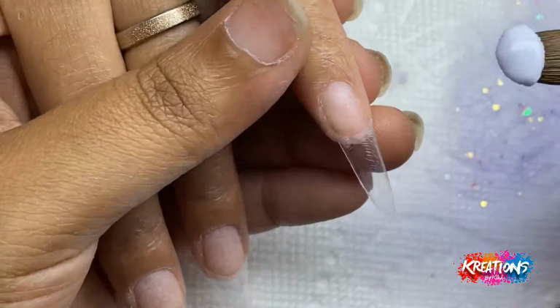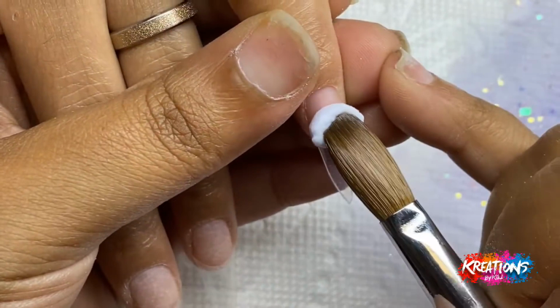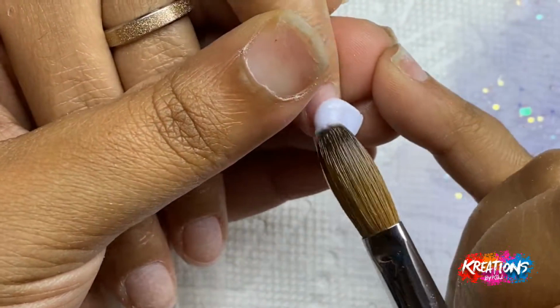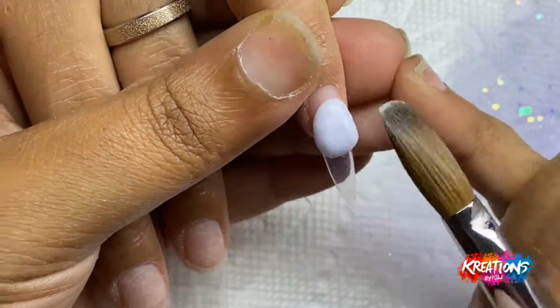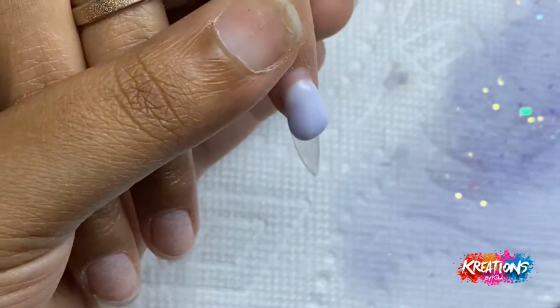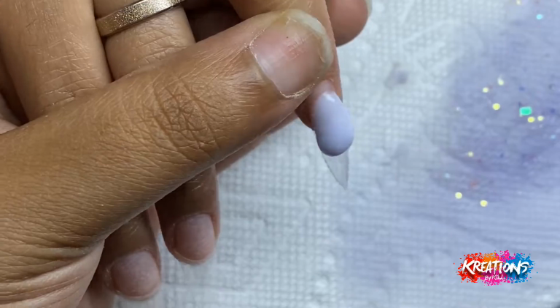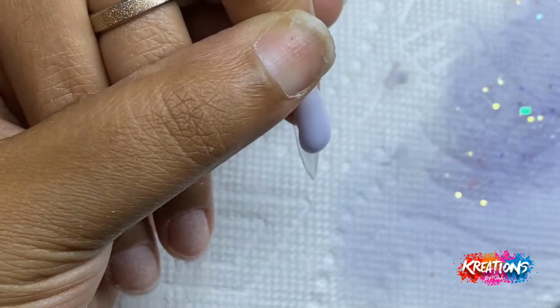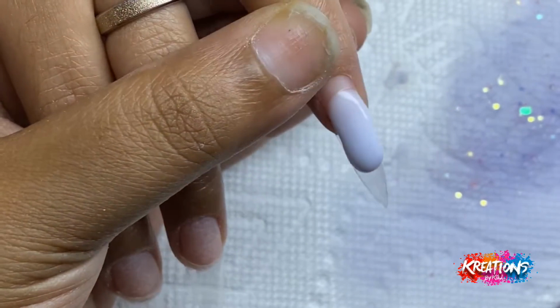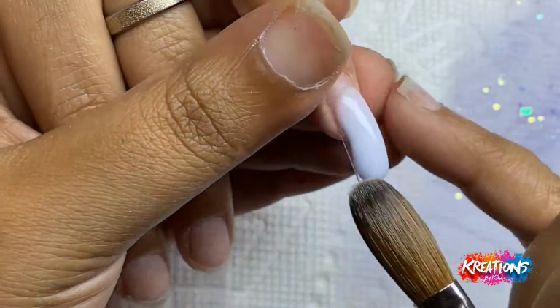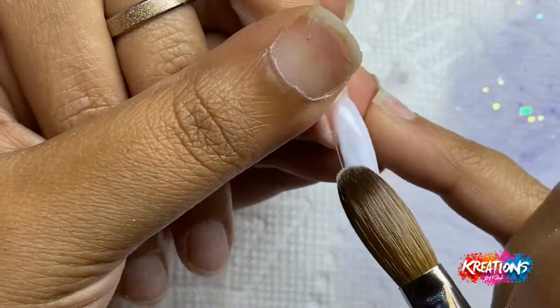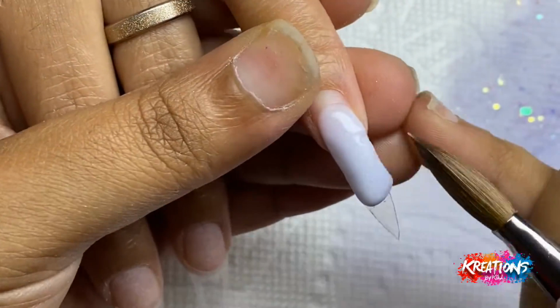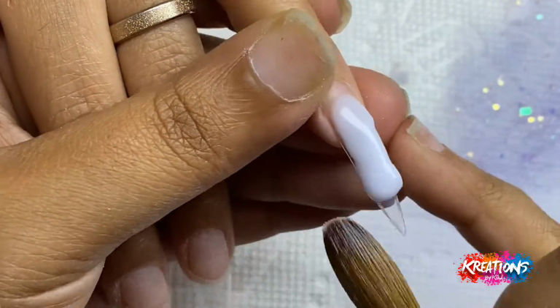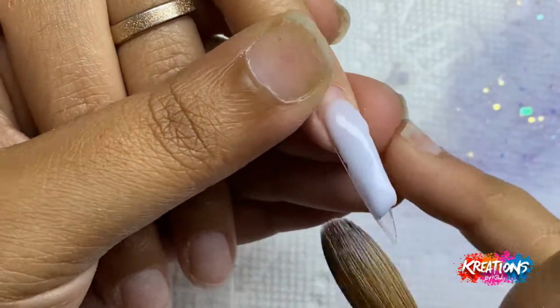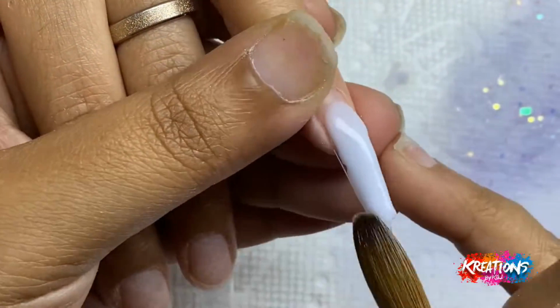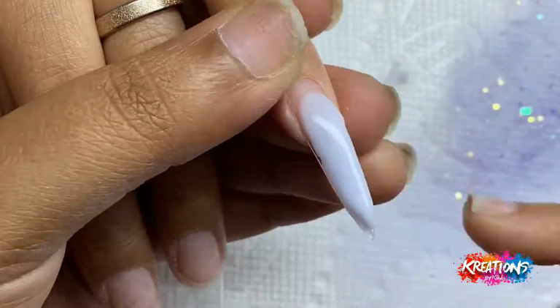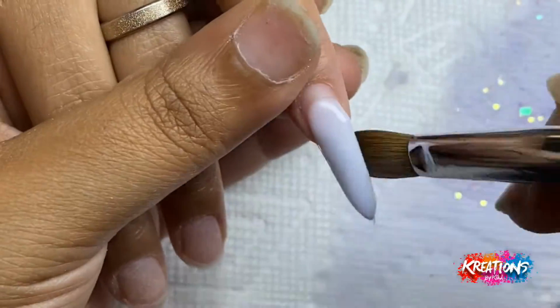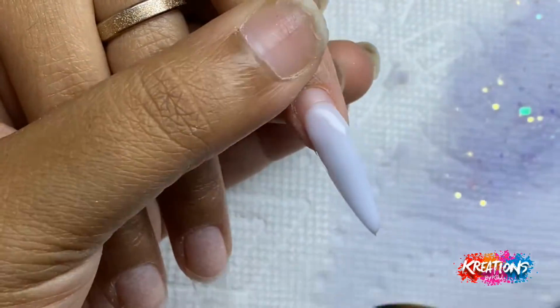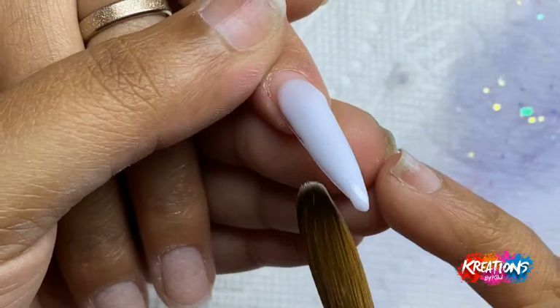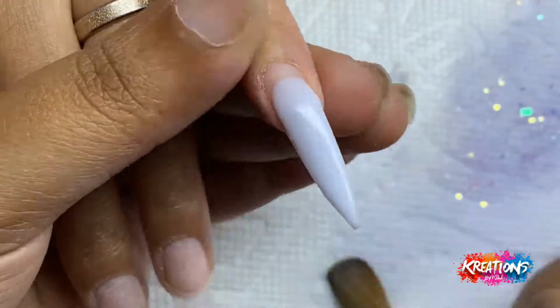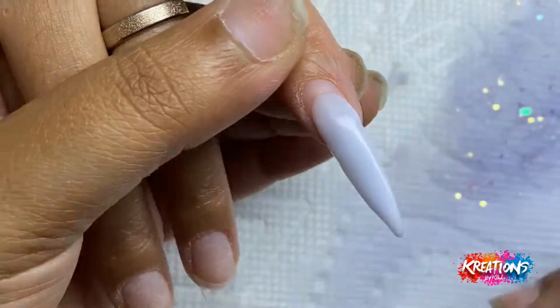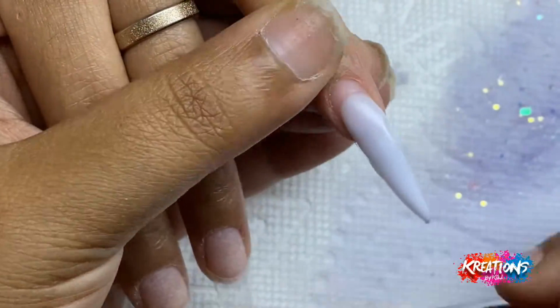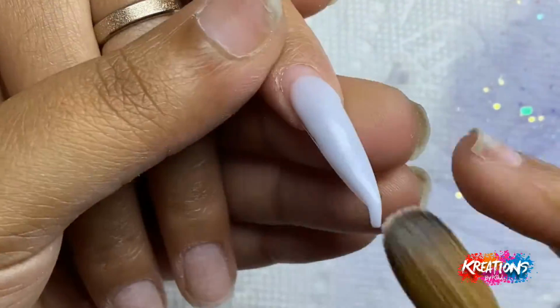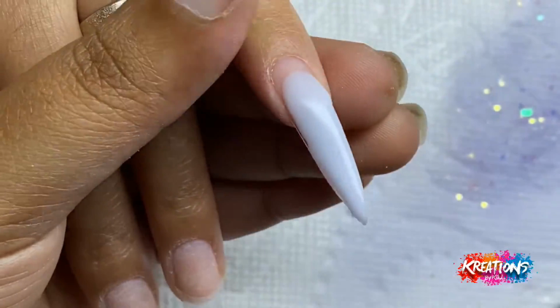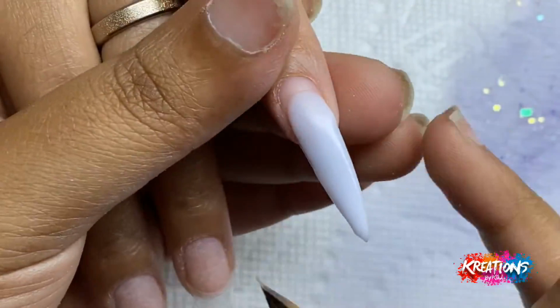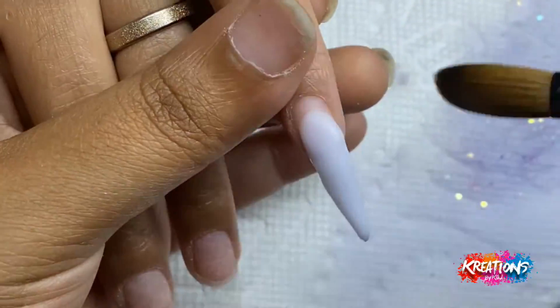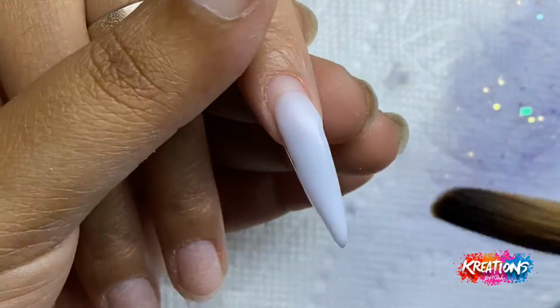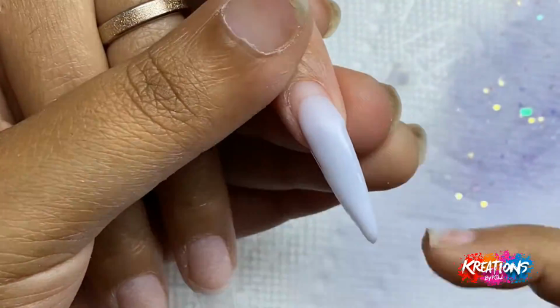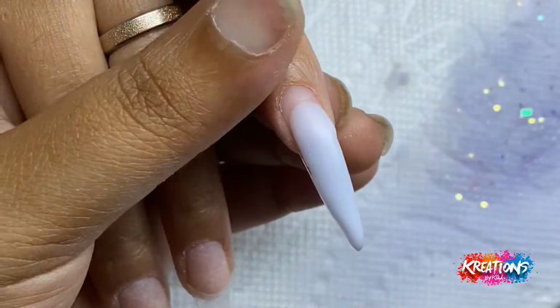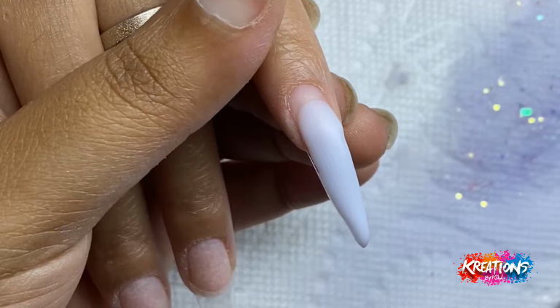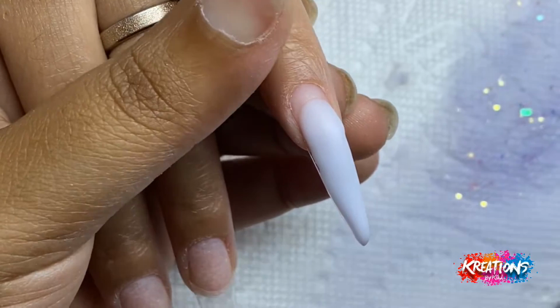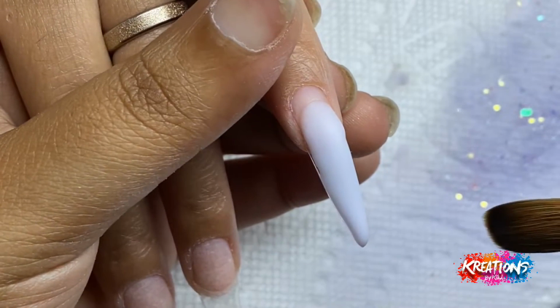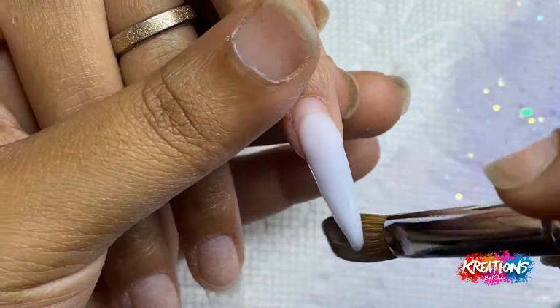Switching to her other hand — I can tell I've become a lot more comfortable with the way that my acrylic and monomer are working together, so I'm wasting a lot less product than I was with that very first pointer finger on her other hand.